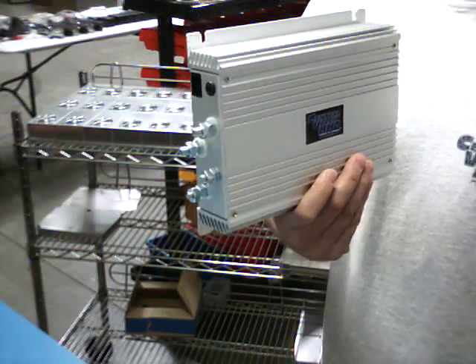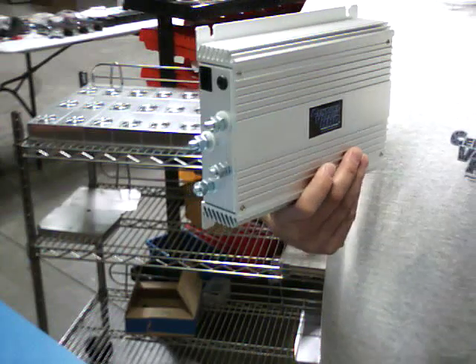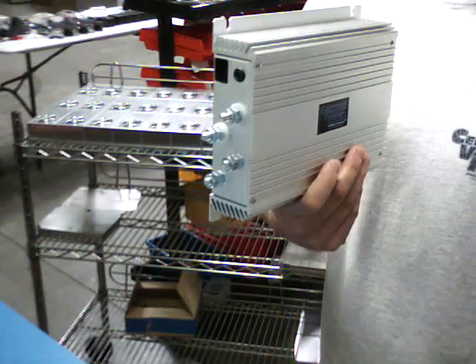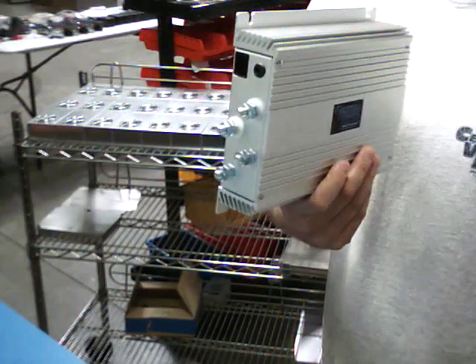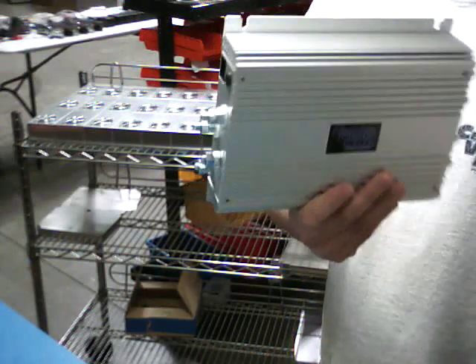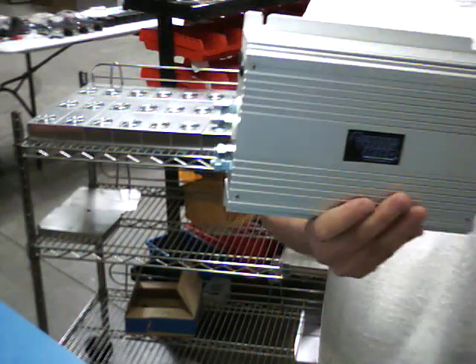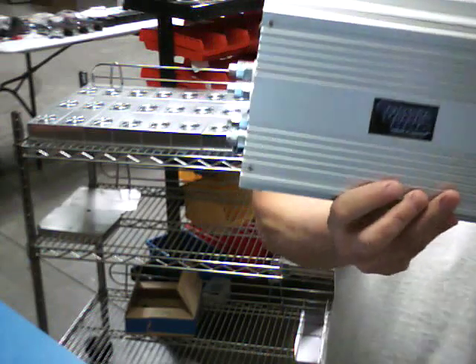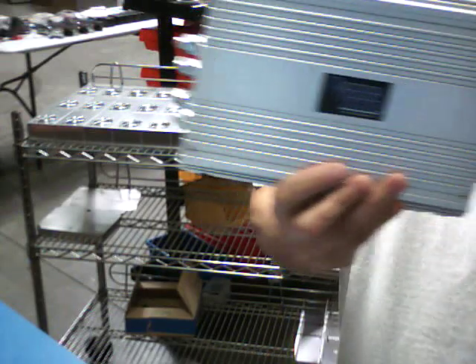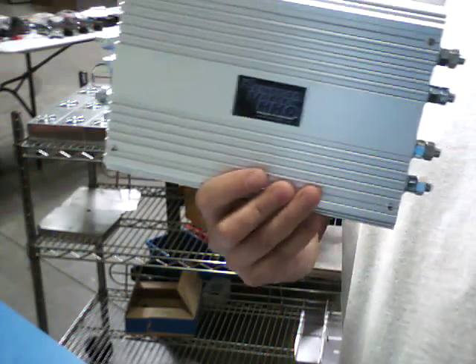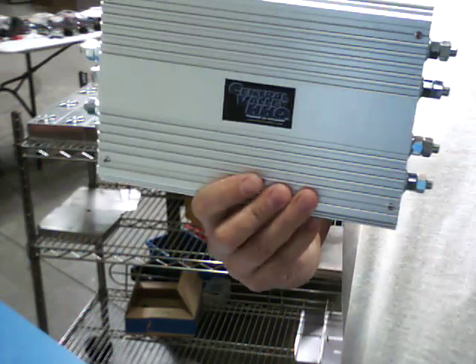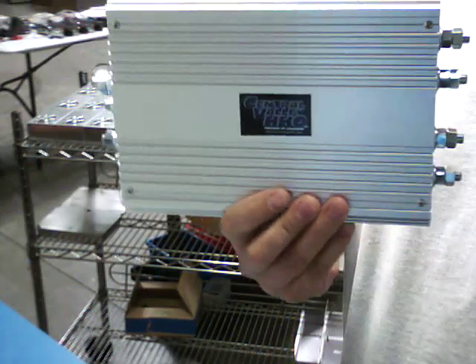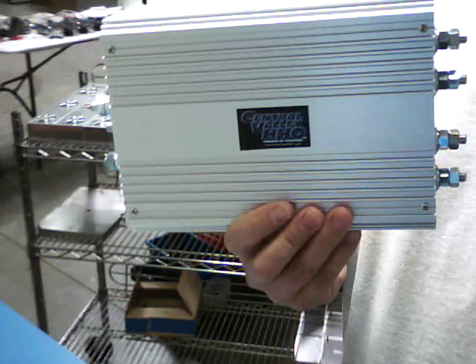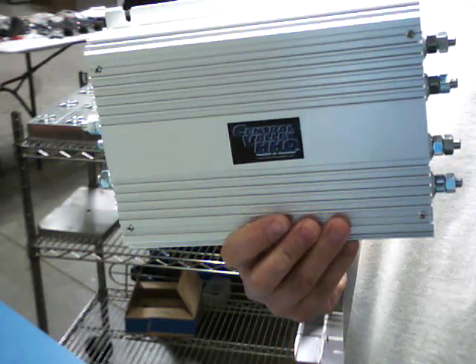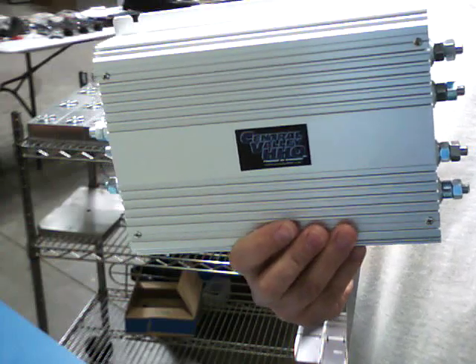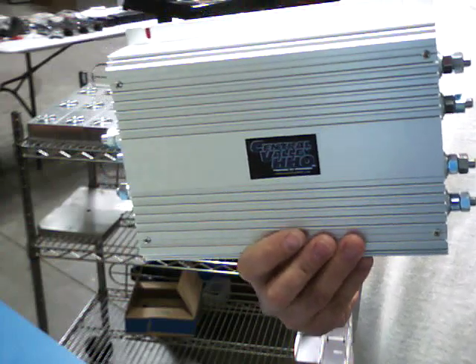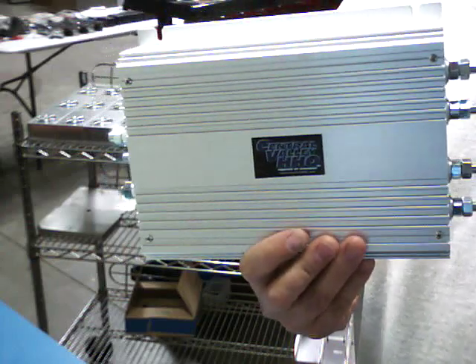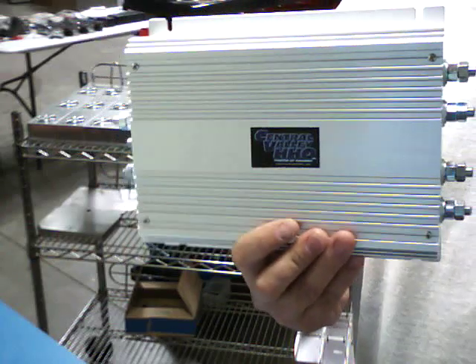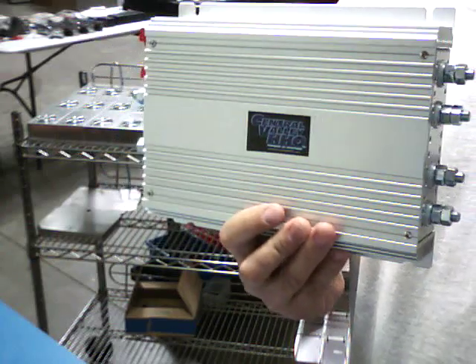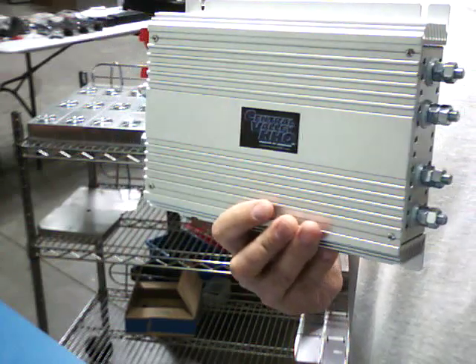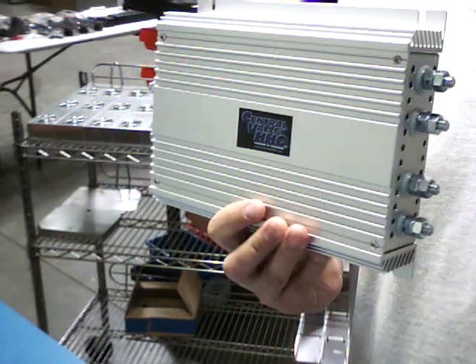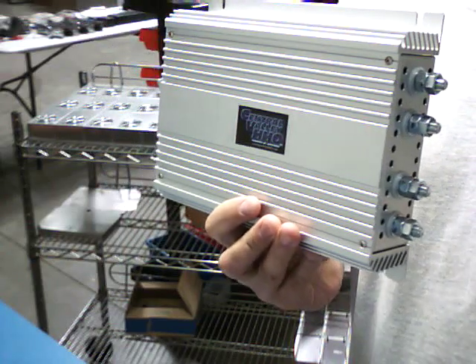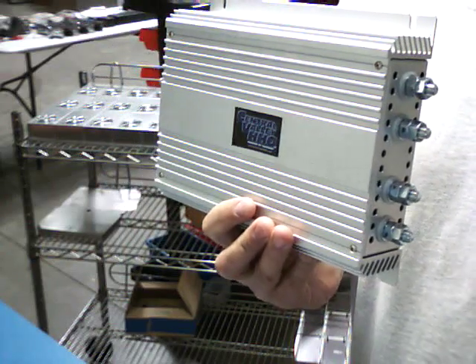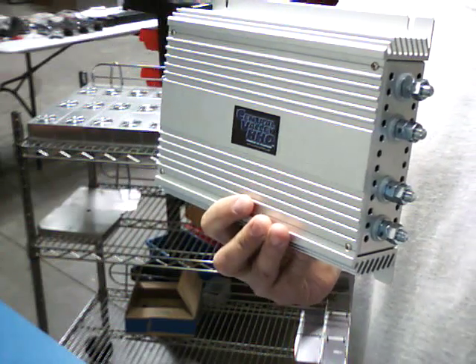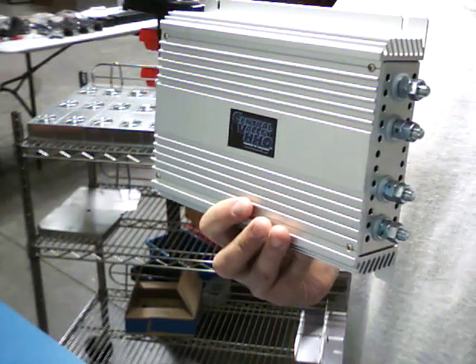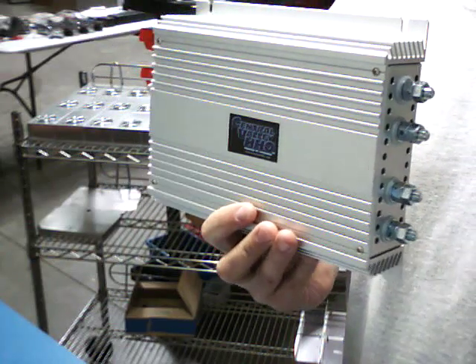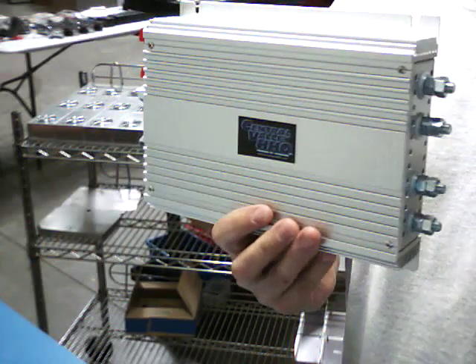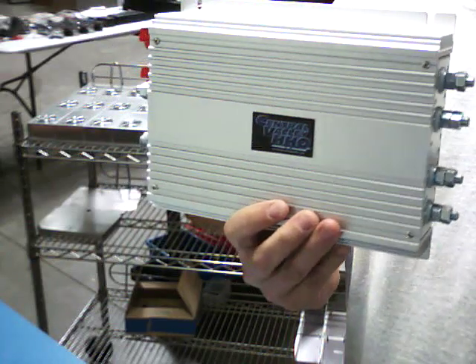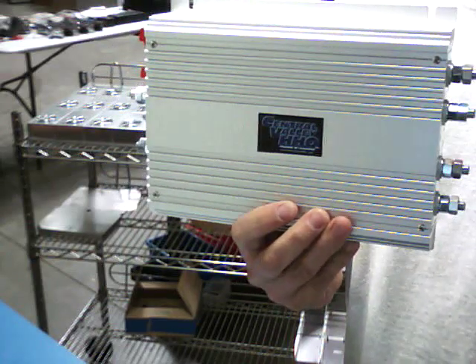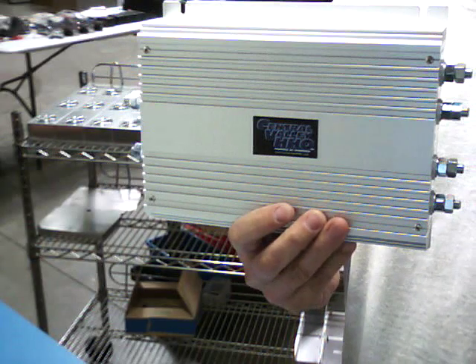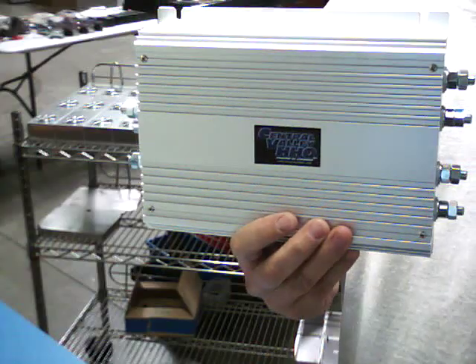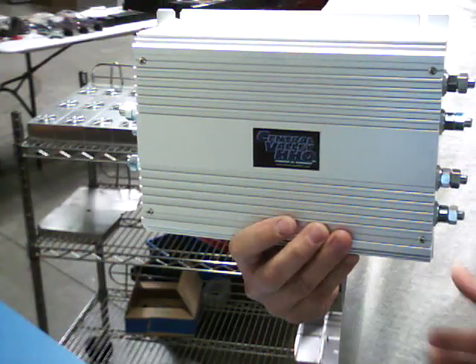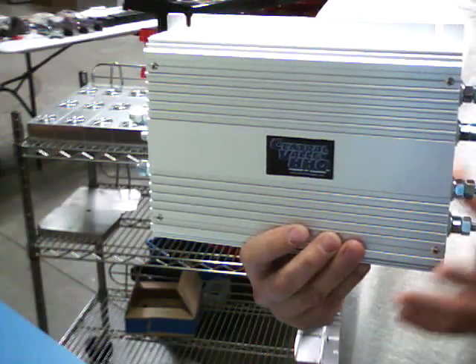I thought I'd do a video on this PWM just to show people what we've got going on here. Thank you.